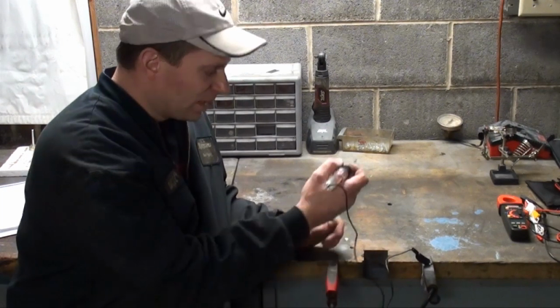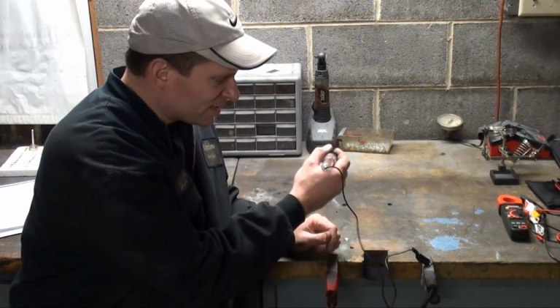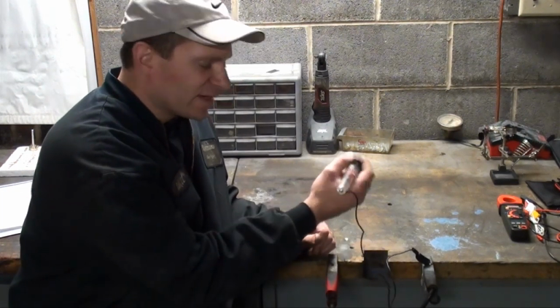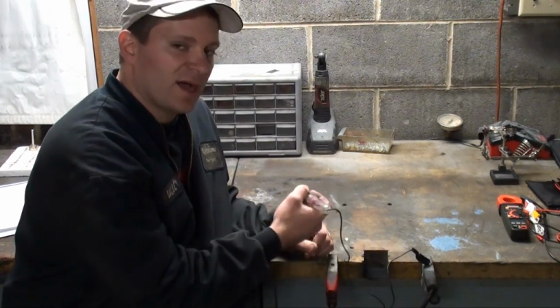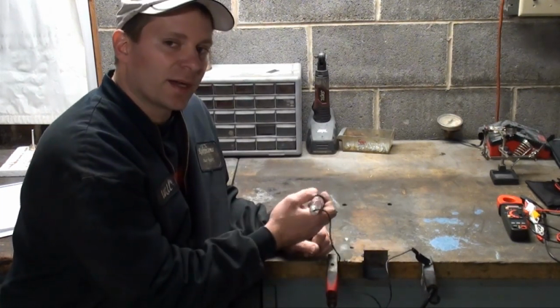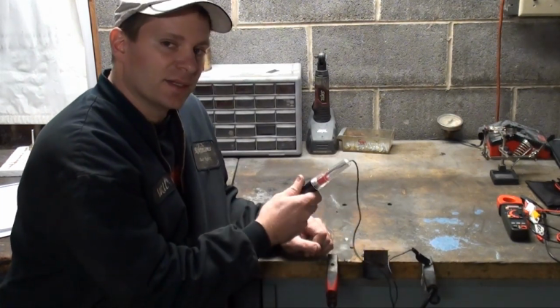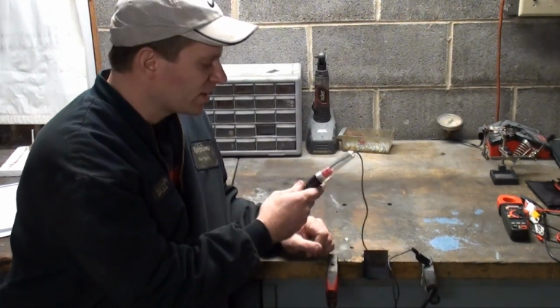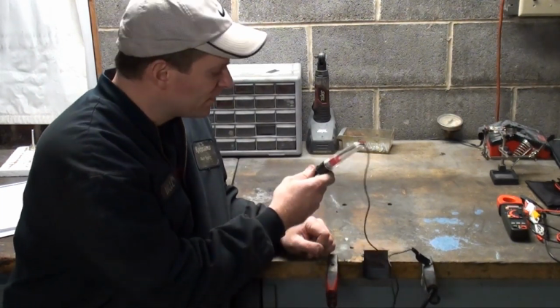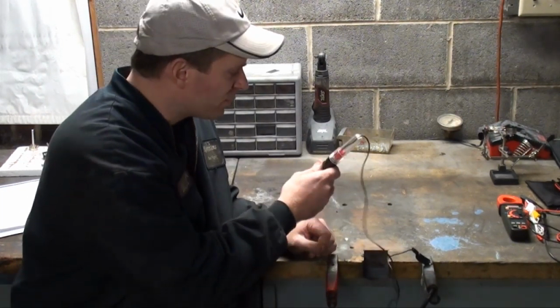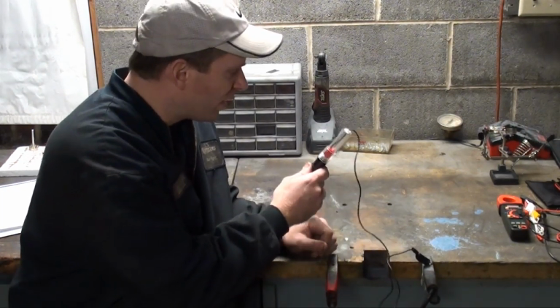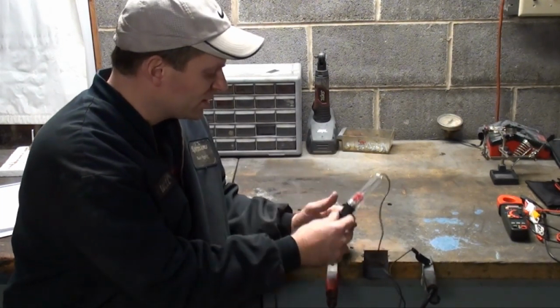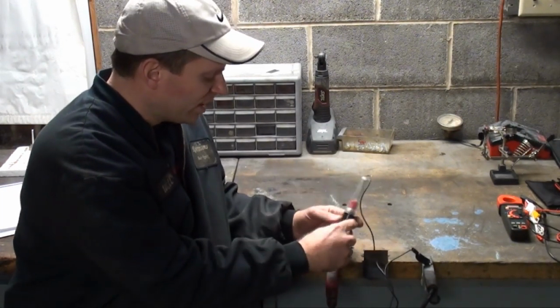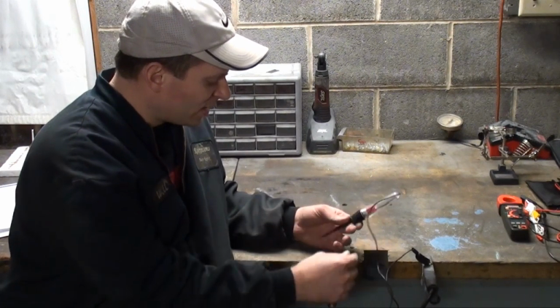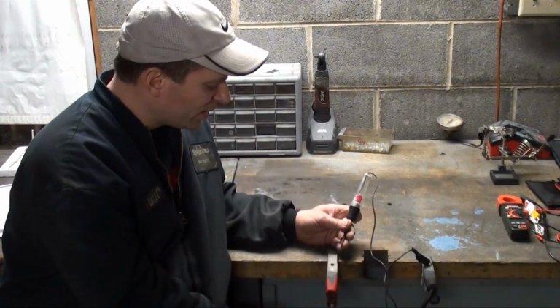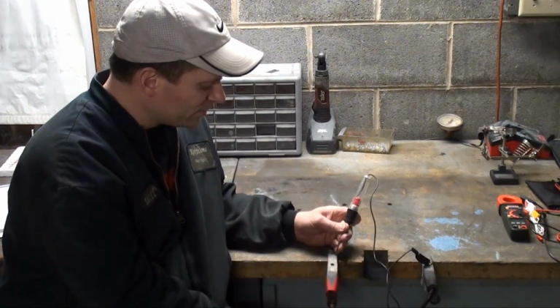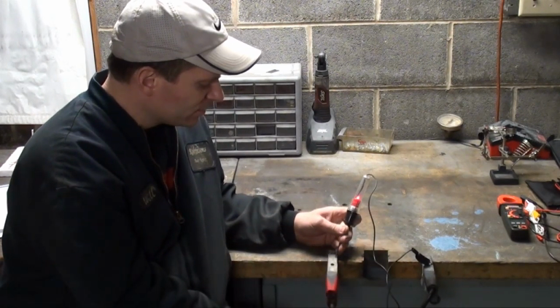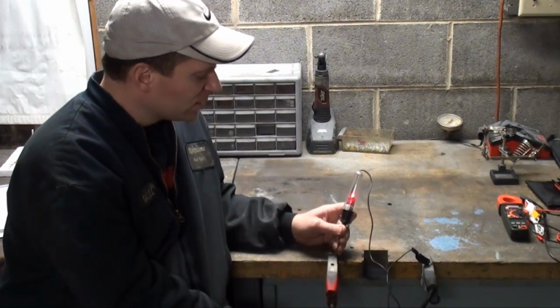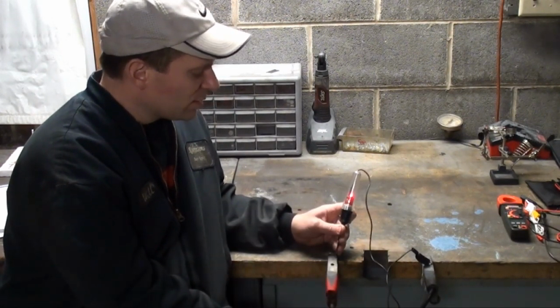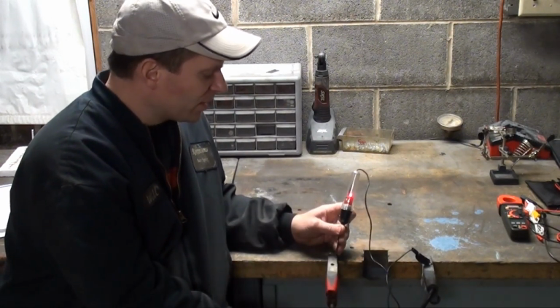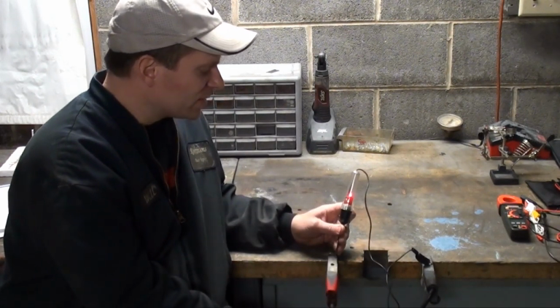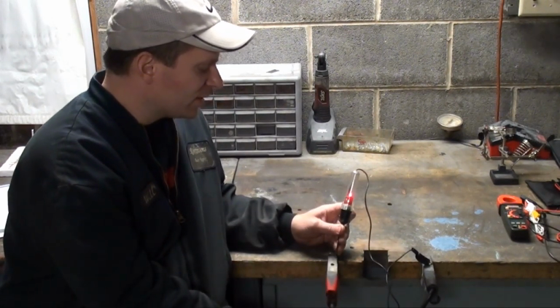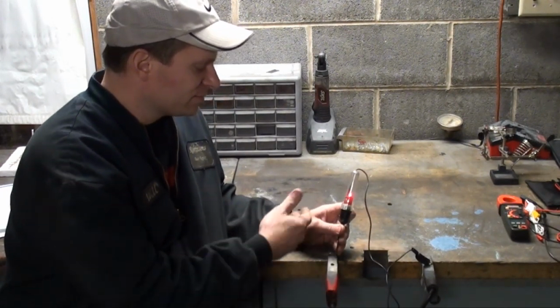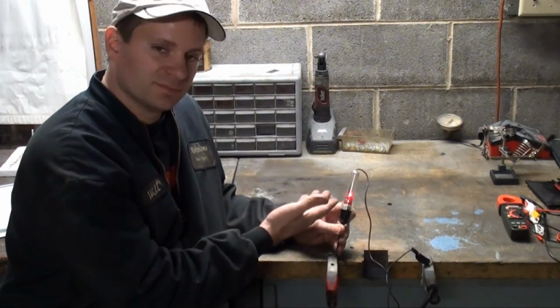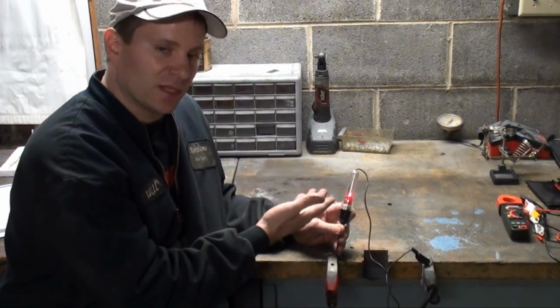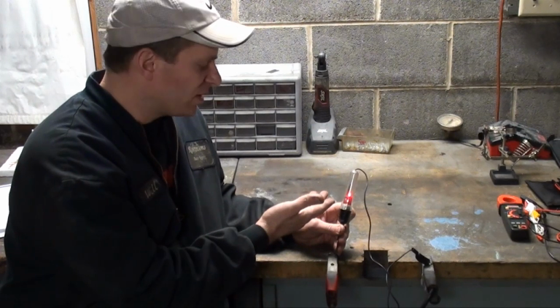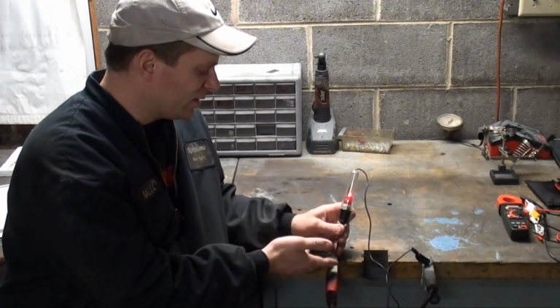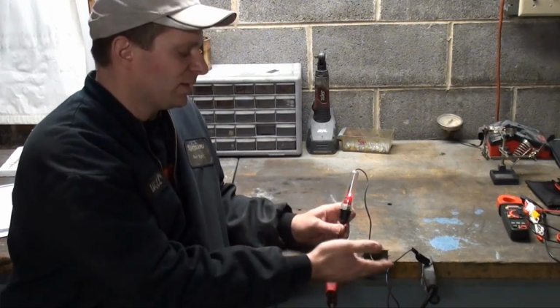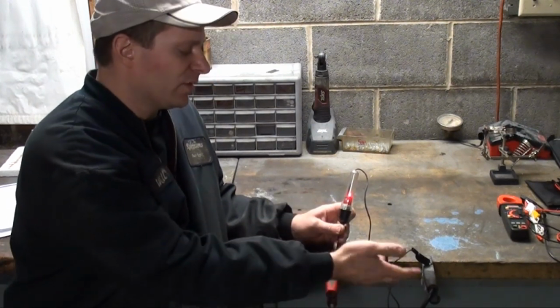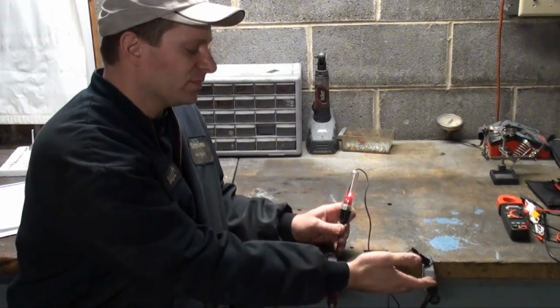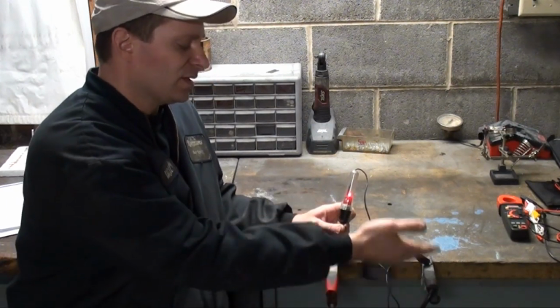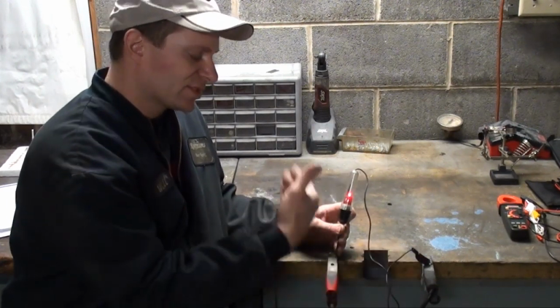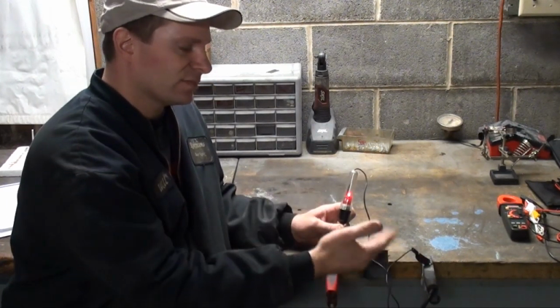I'm tracing to see if I can find a hot wire in a circuit, so I'm probing wires. When I hit the hot wire, my light bulb's going to light and I'll know my circuit's complete.